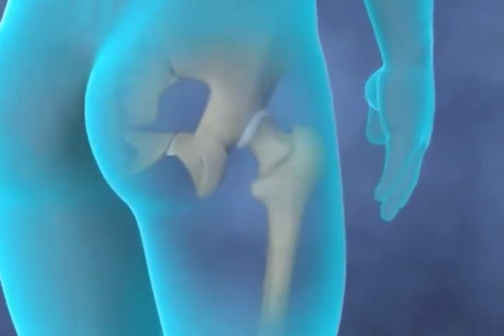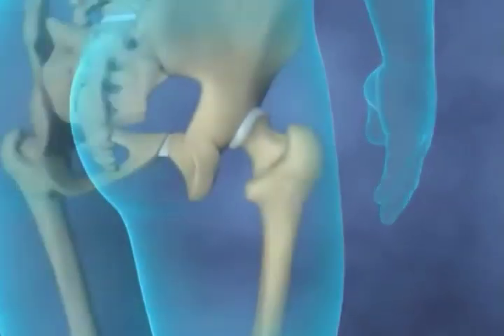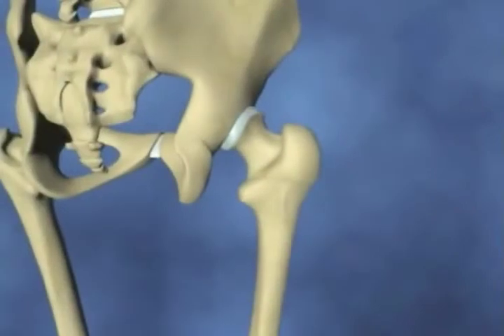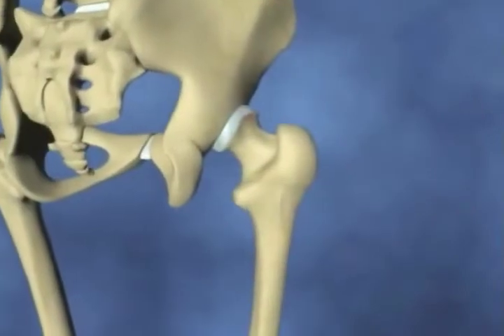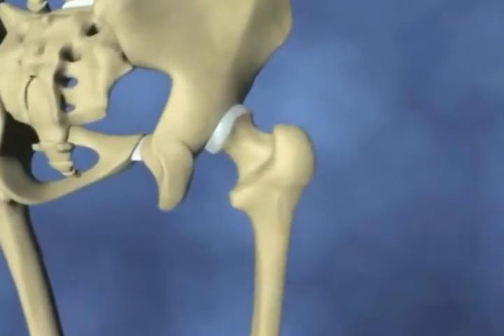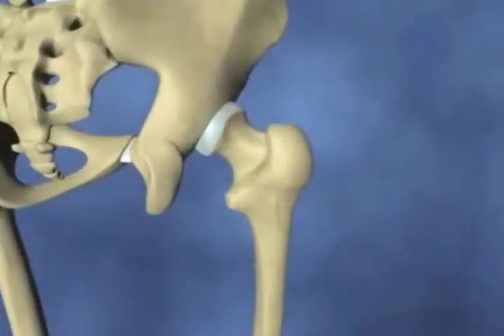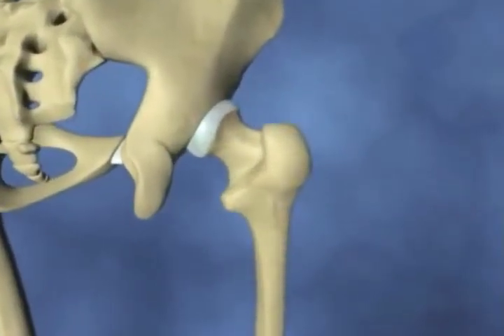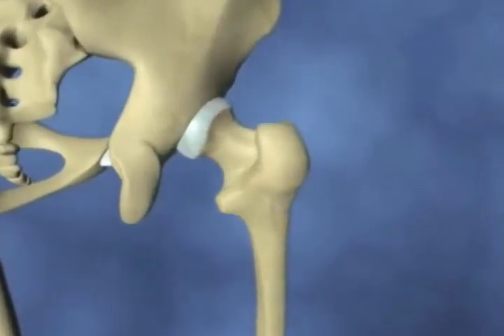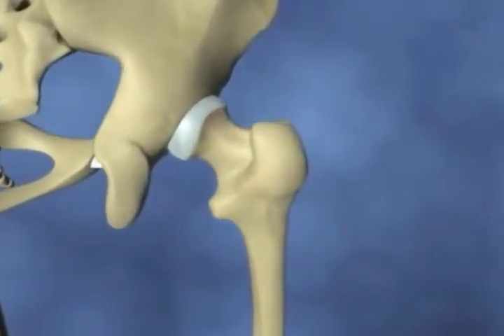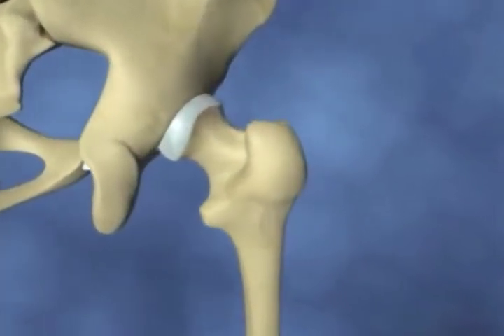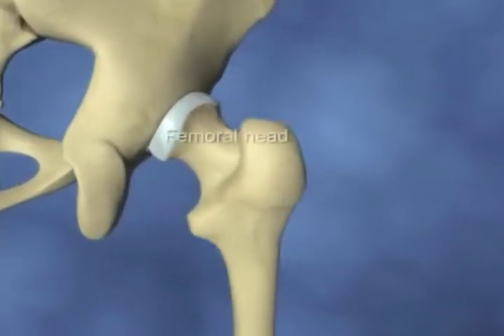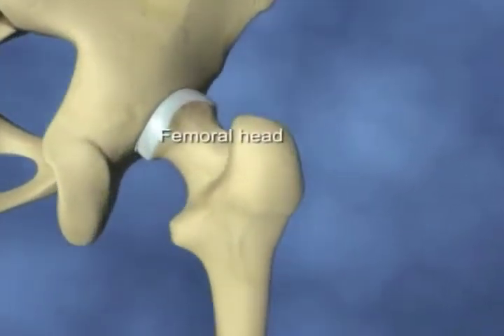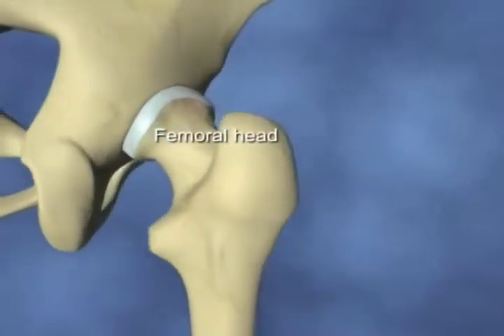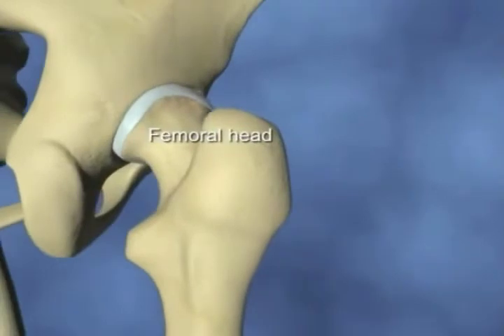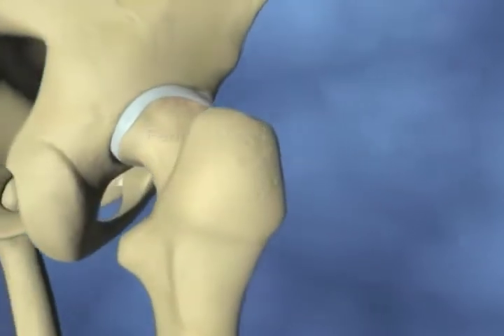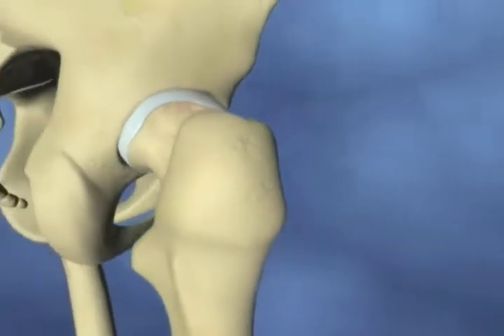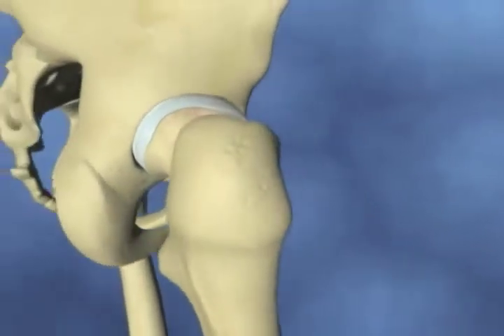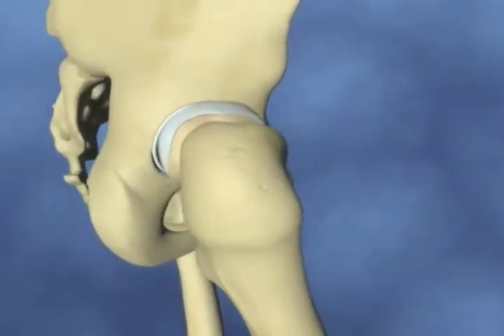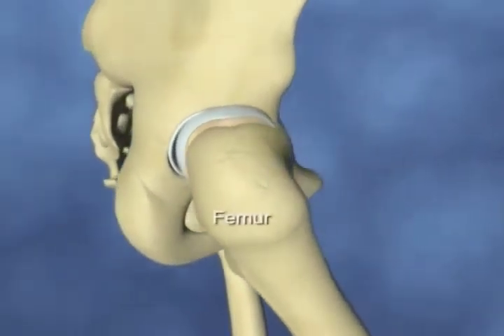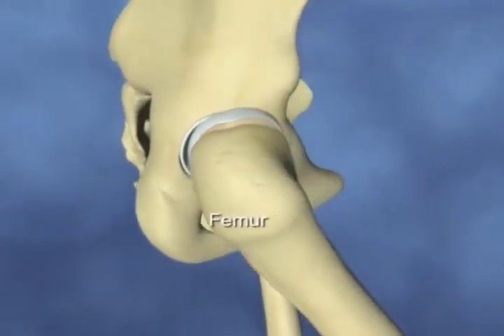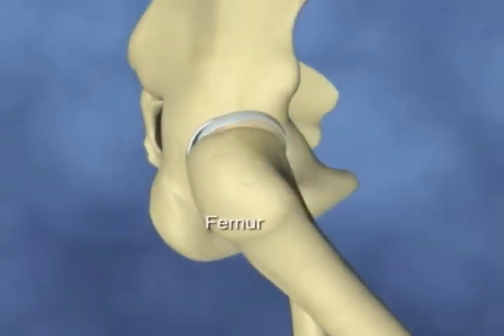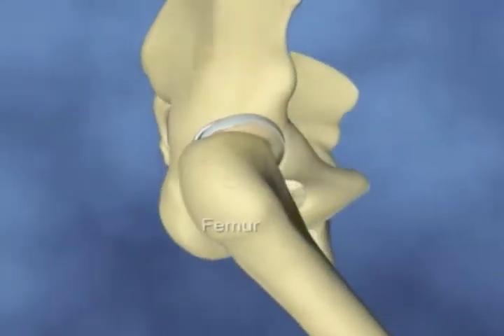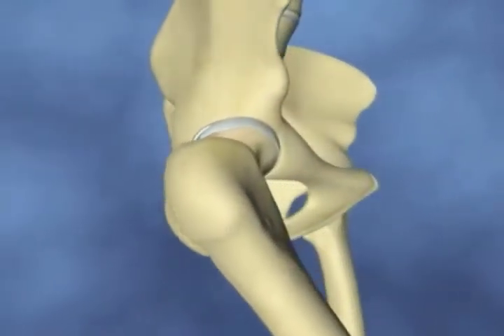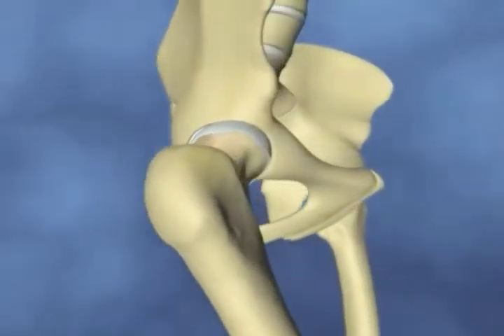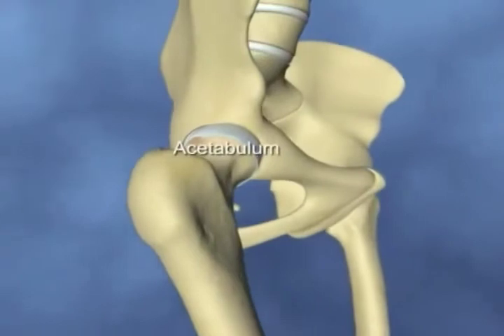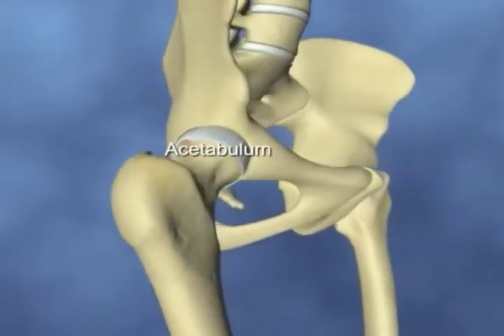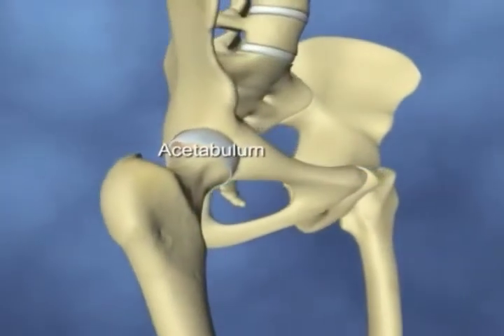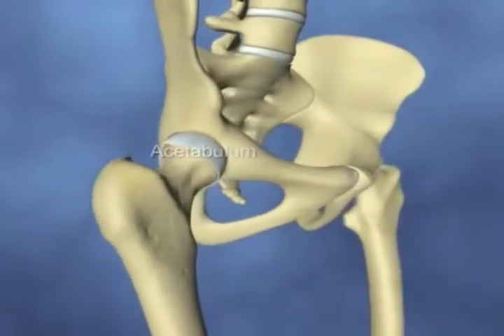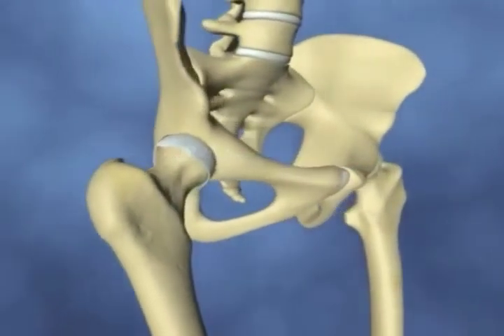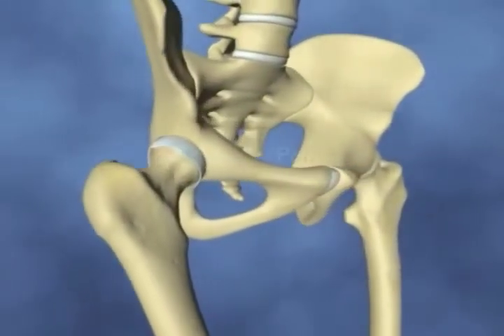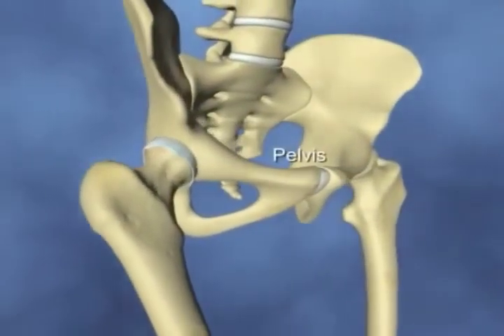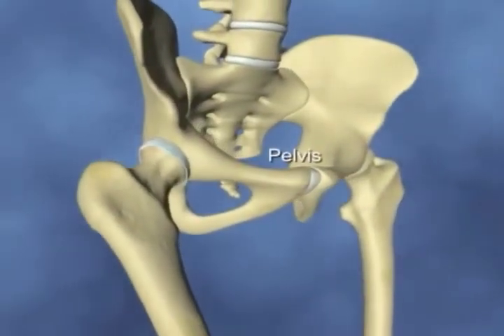The hip joint is a ball and socket joint. The ball part of the joint is called the femoral head and sits at the top of your thigh bone or femur. The socket part of the joint is called the acetabulum and this is part of your pelvis.